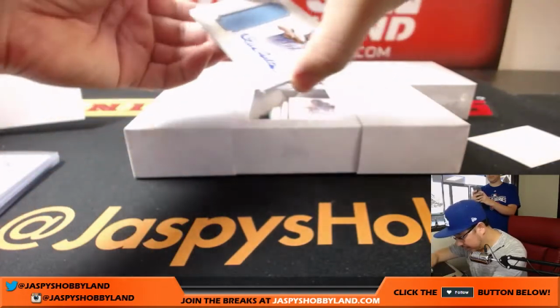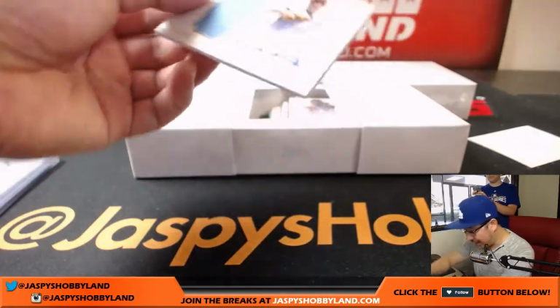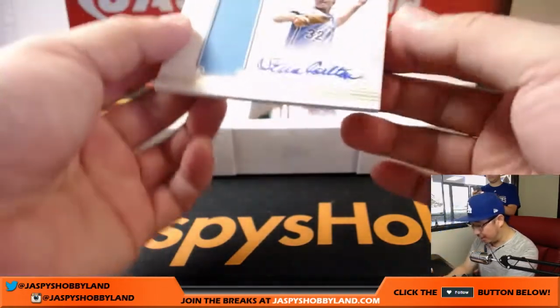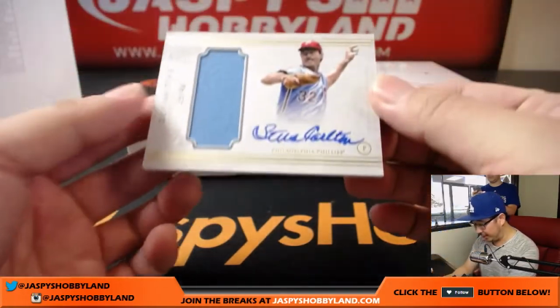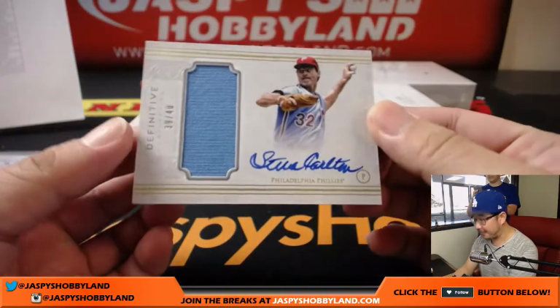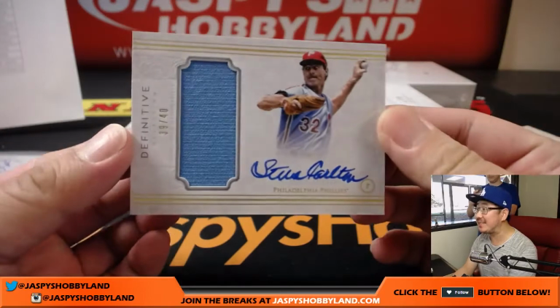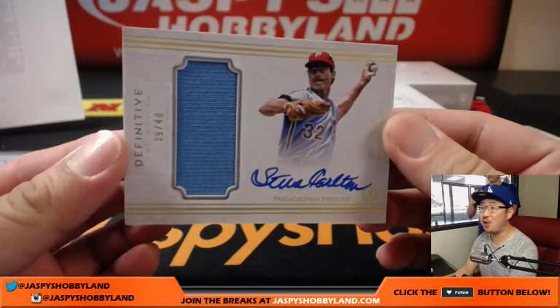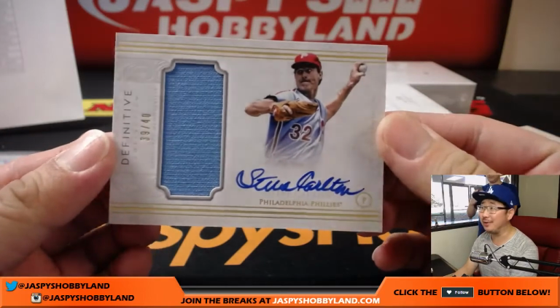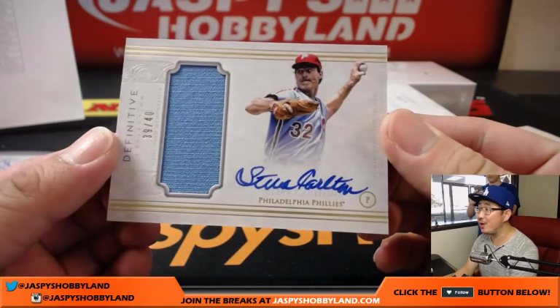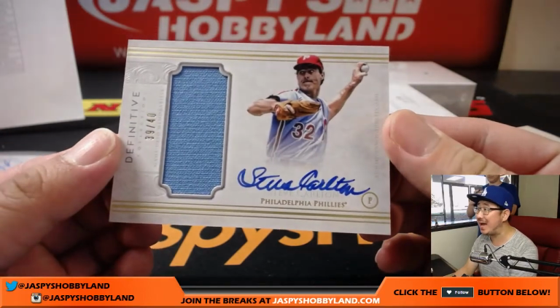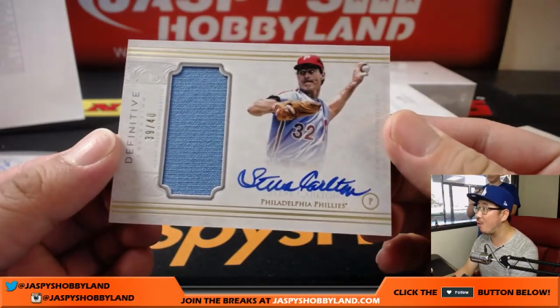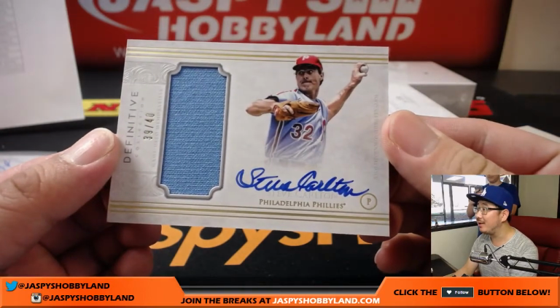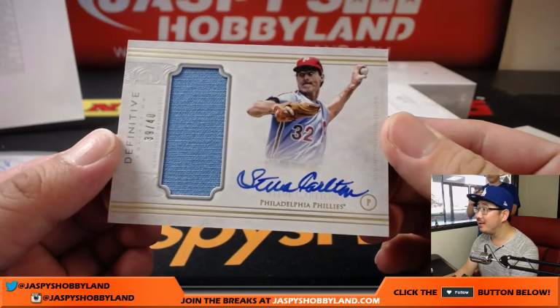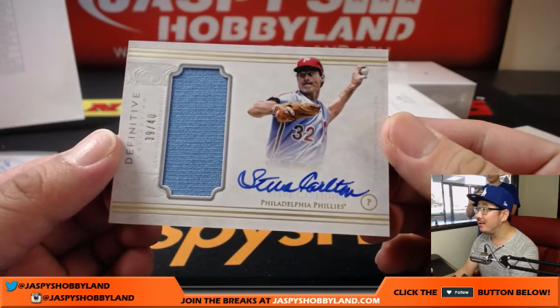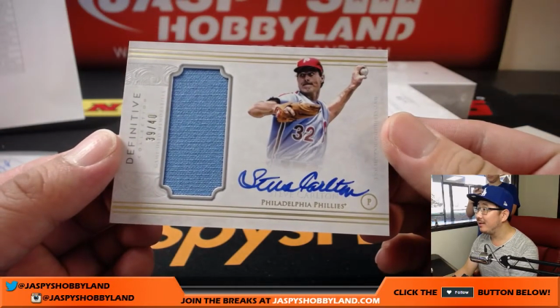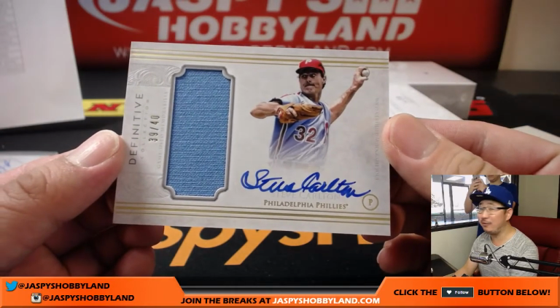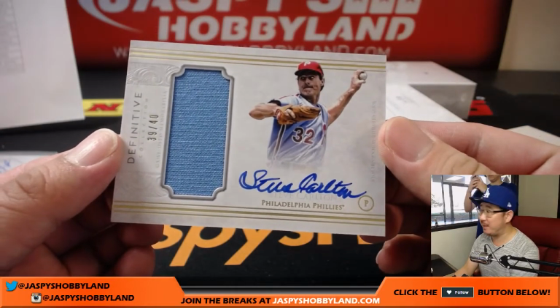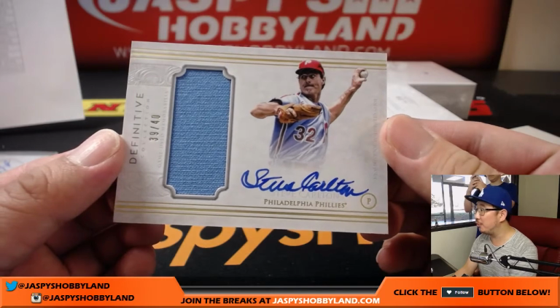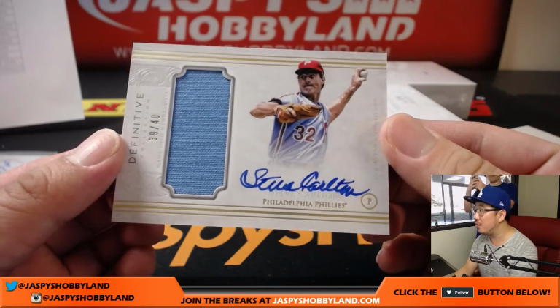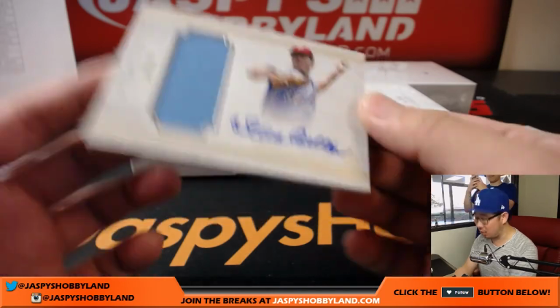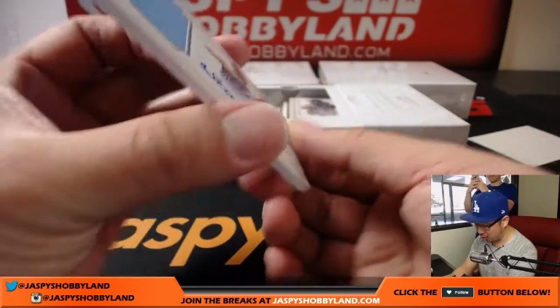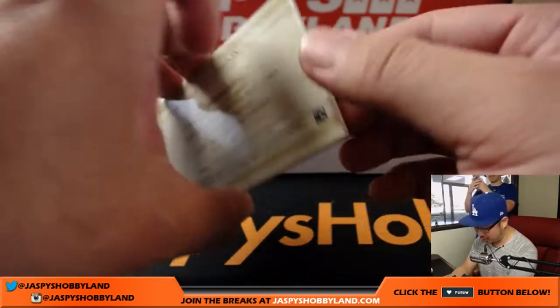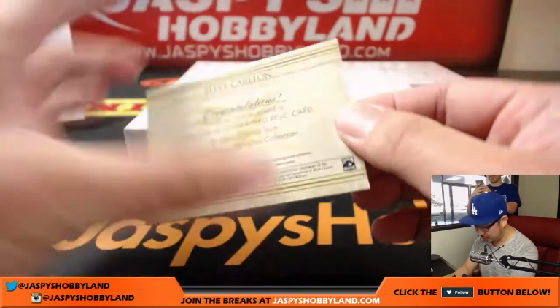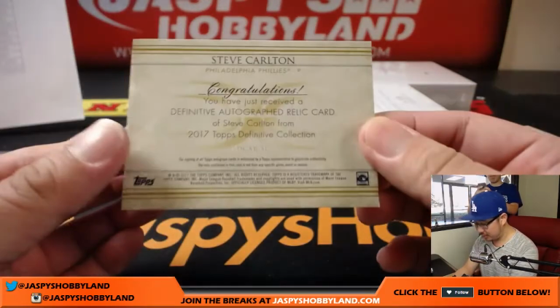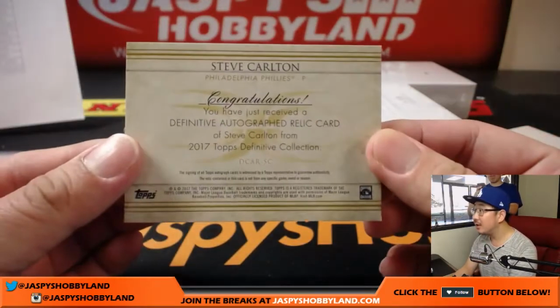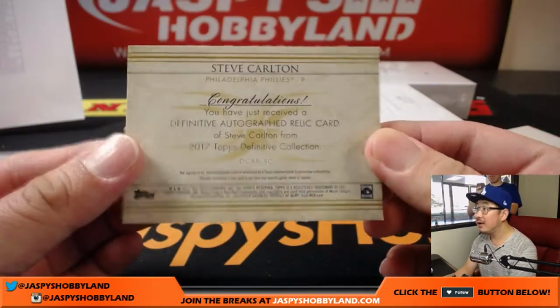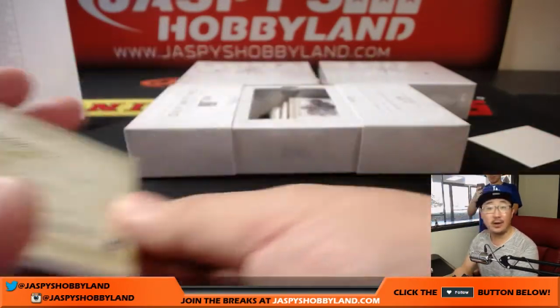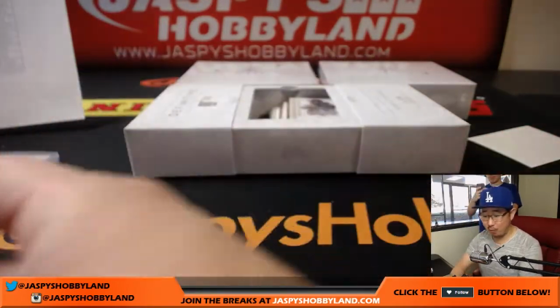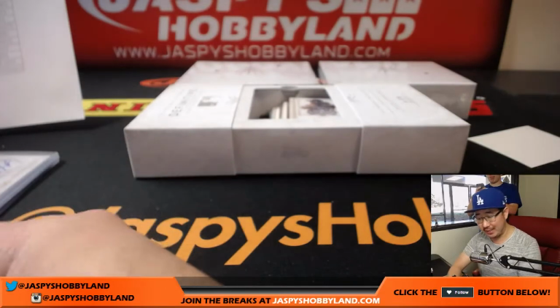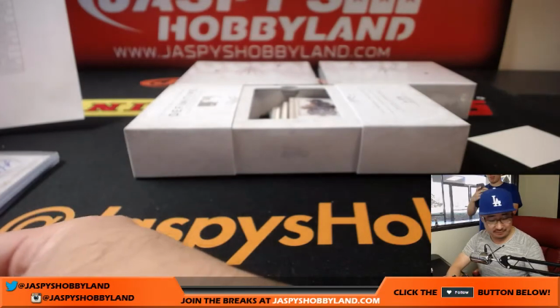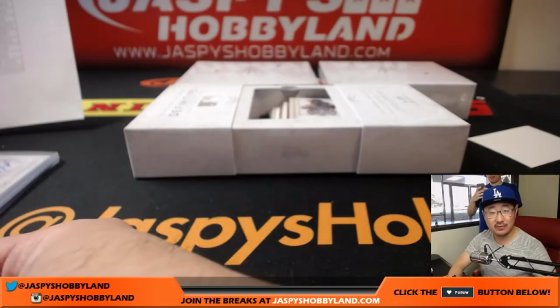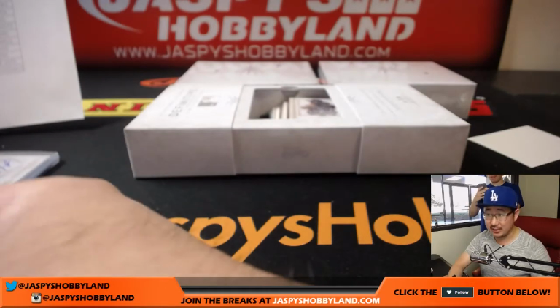Another Philly, and that's Steve Carlton, 39 out of 40, in that old Phillies powder blue. Nice on-card auto. Another one for Chris and the Phillies — very nice start.